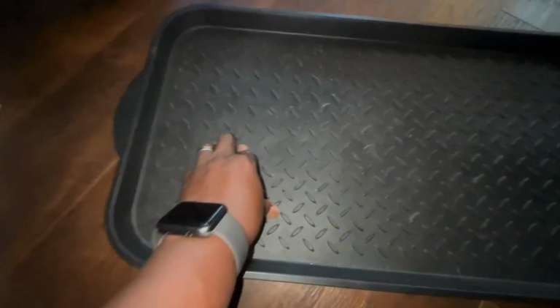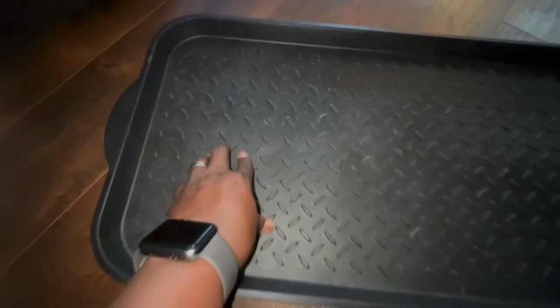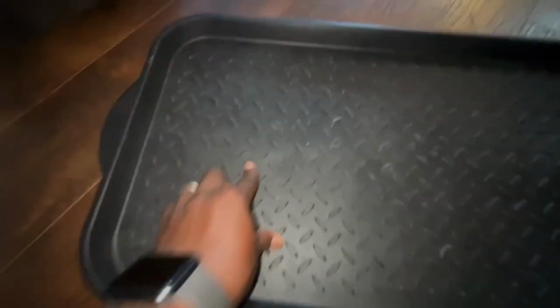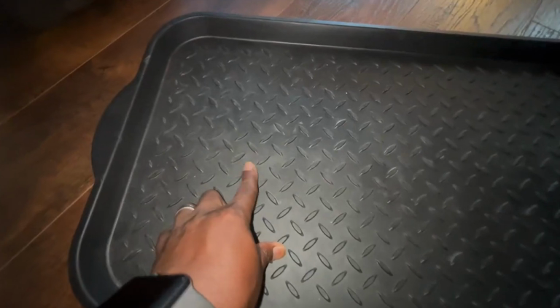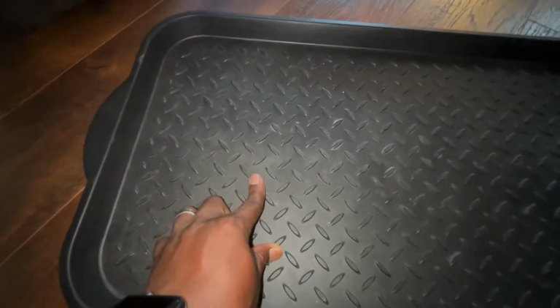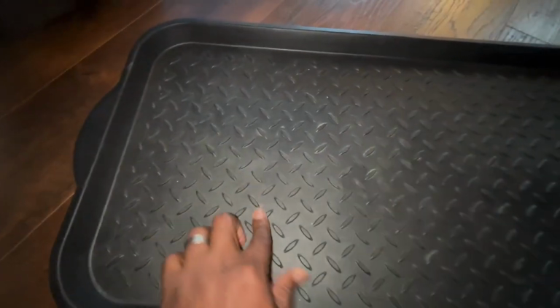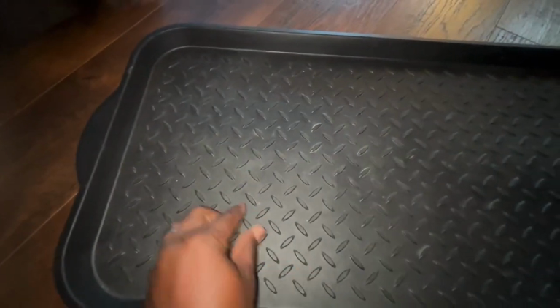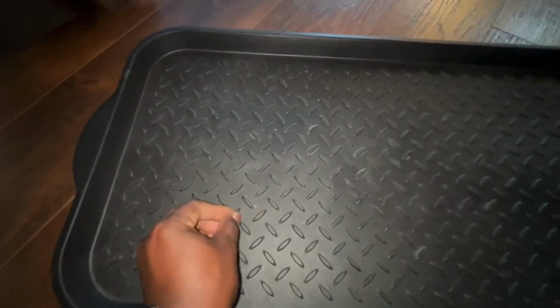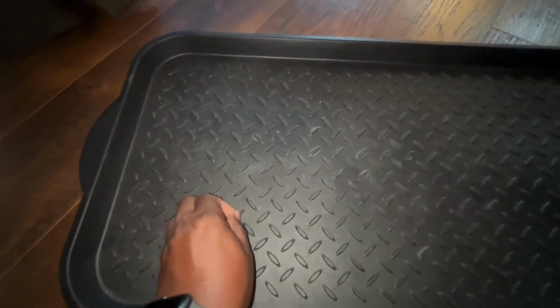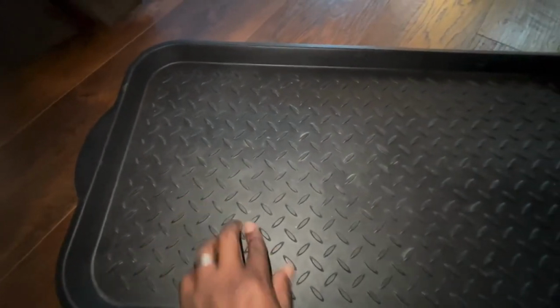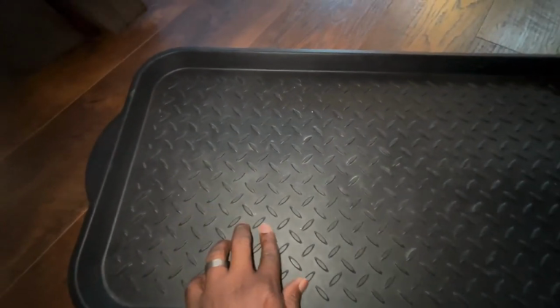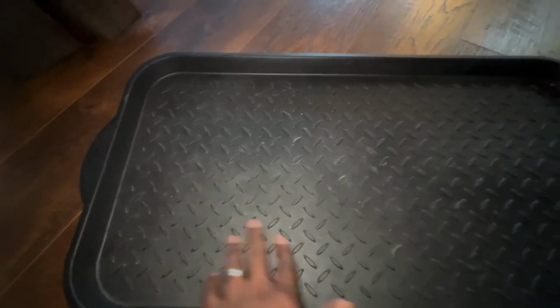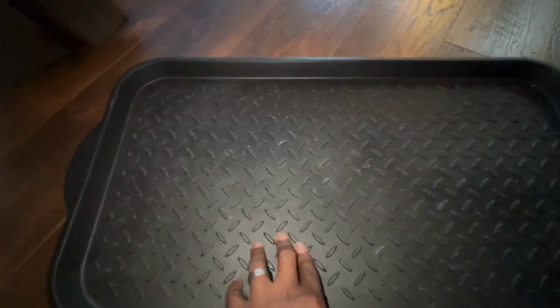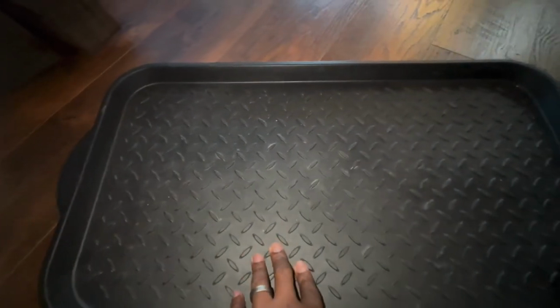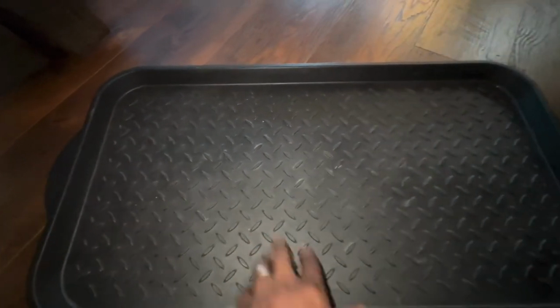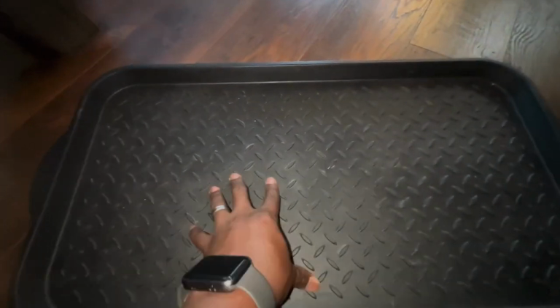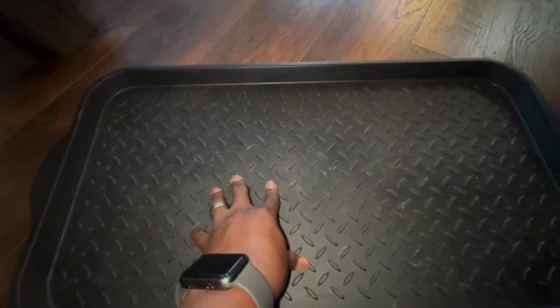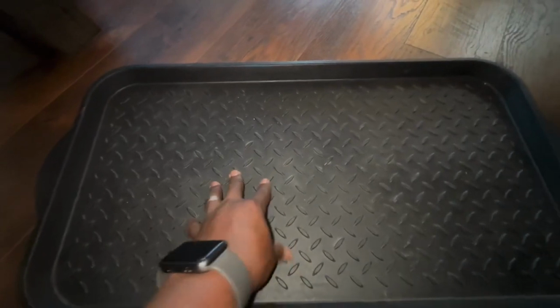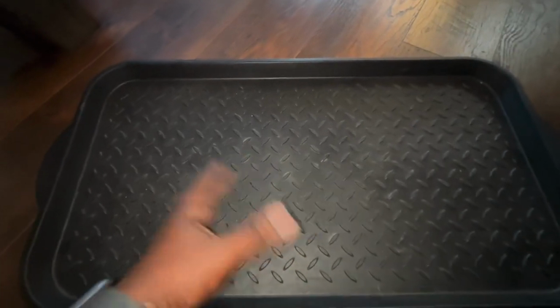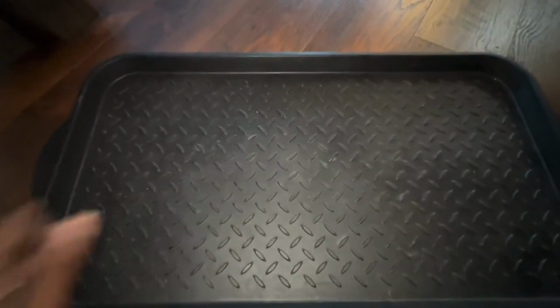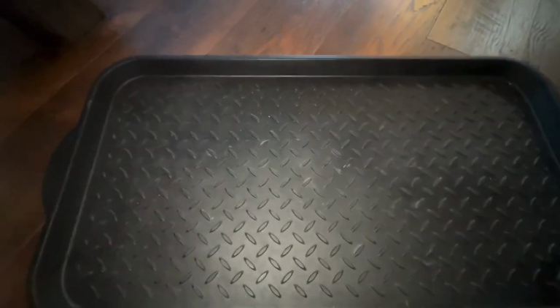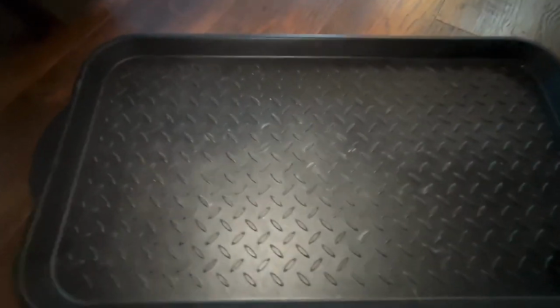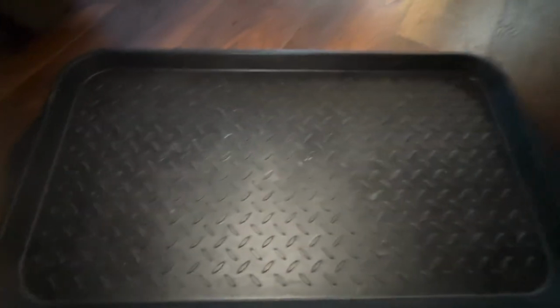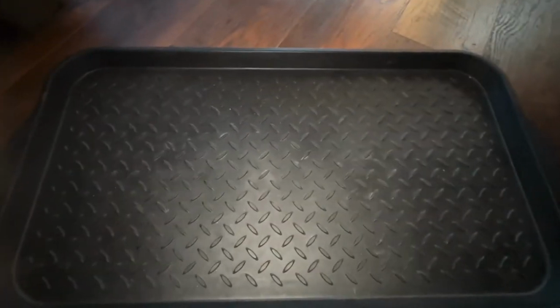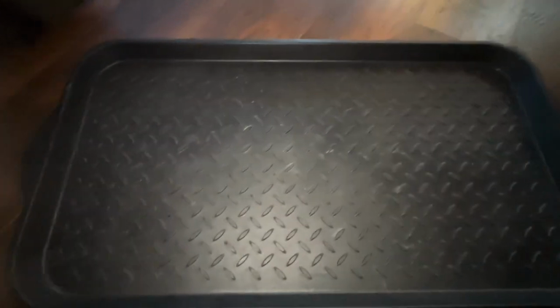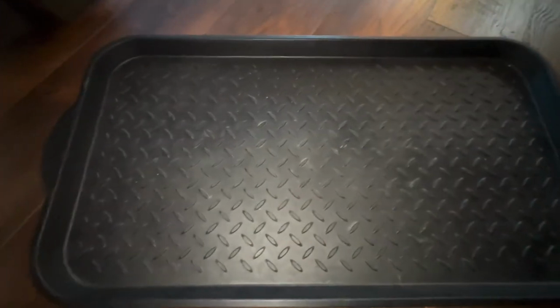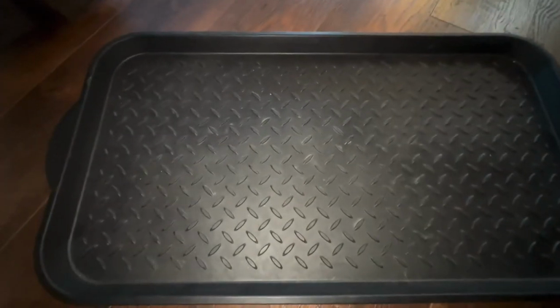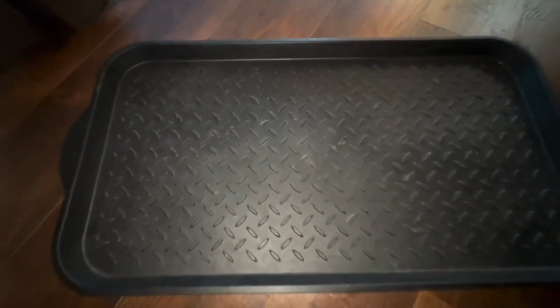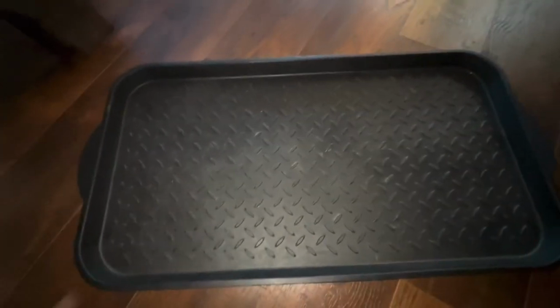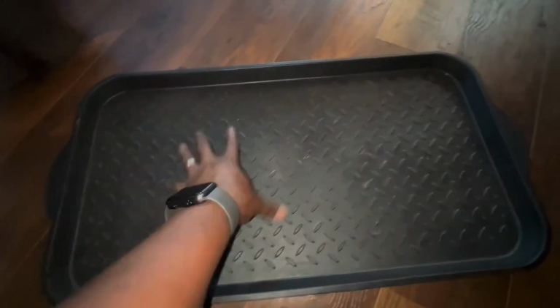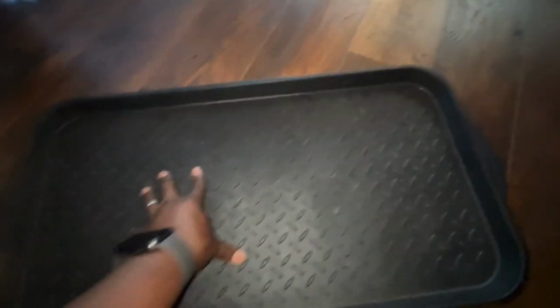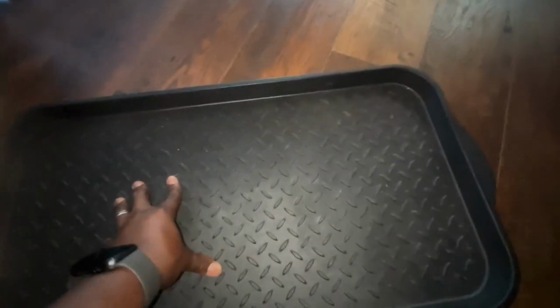I love the traction that it has inside here. These are little divots that are used to give it a little bit of traction when you have boots on and you're trying to get stuff out of your boots.